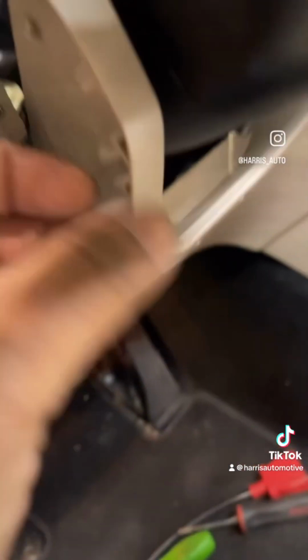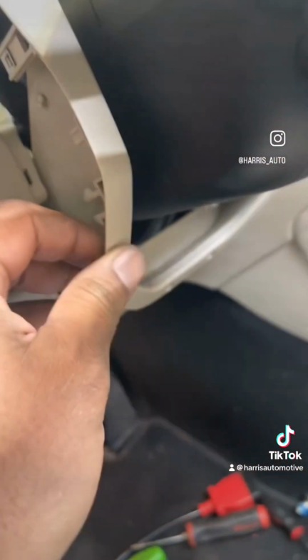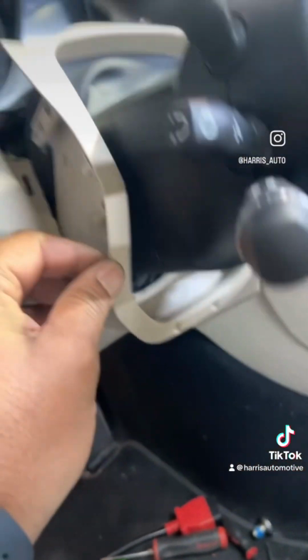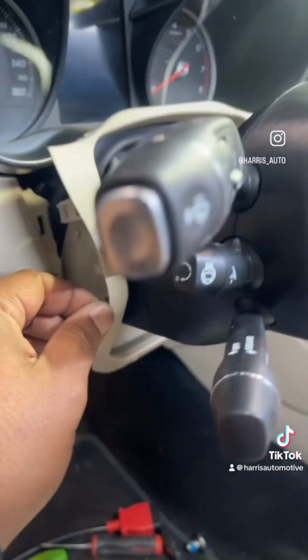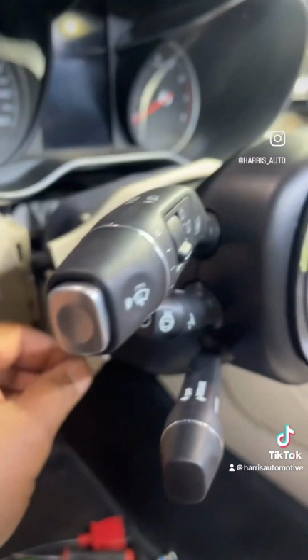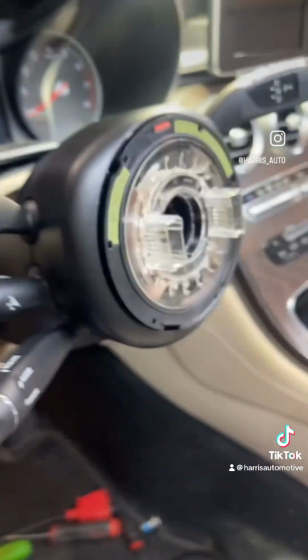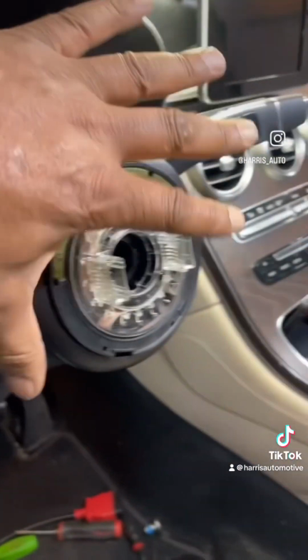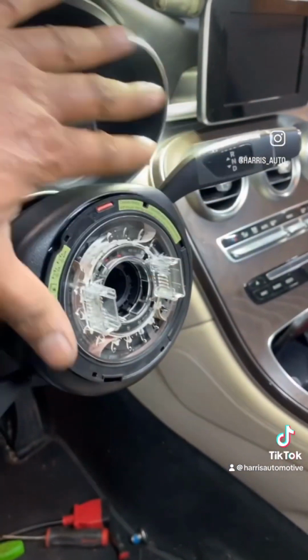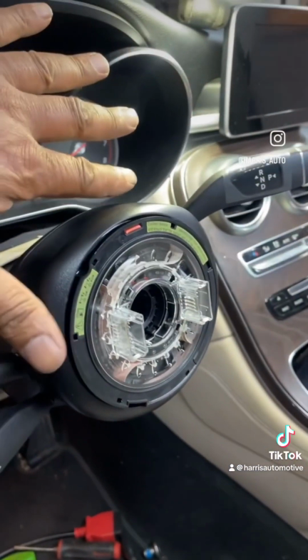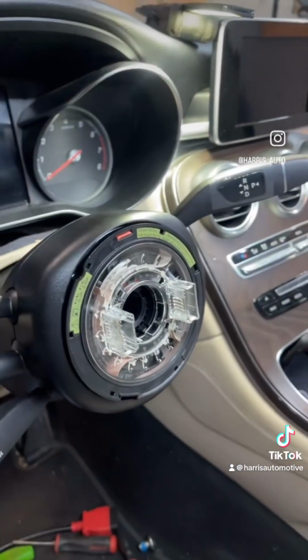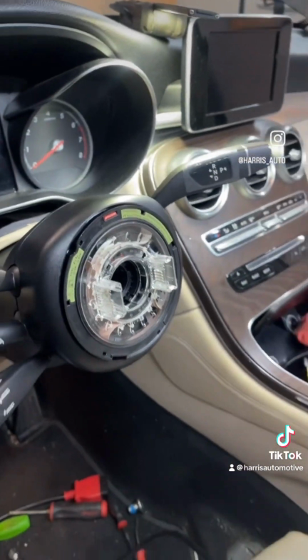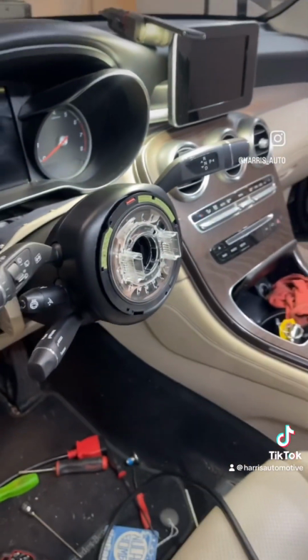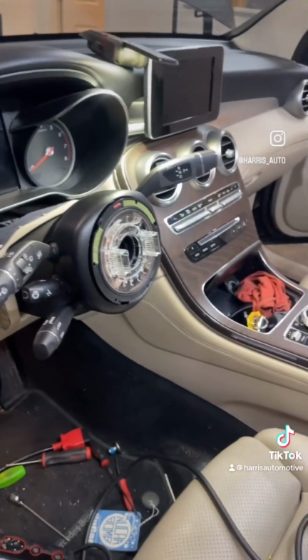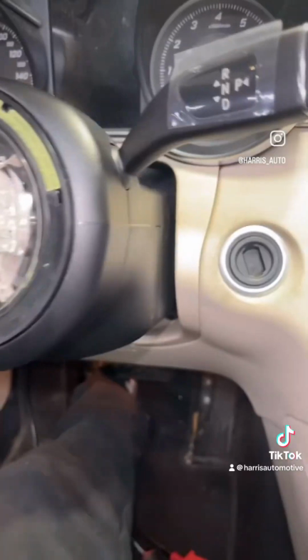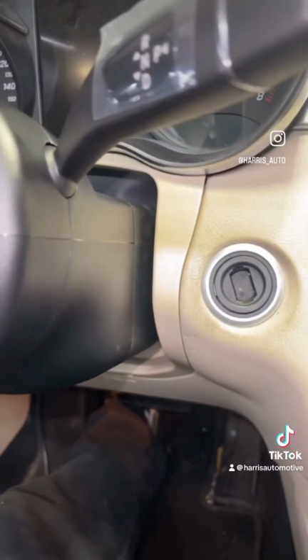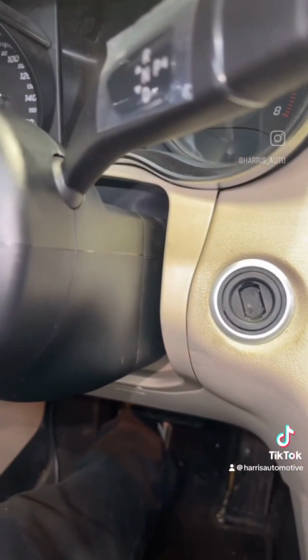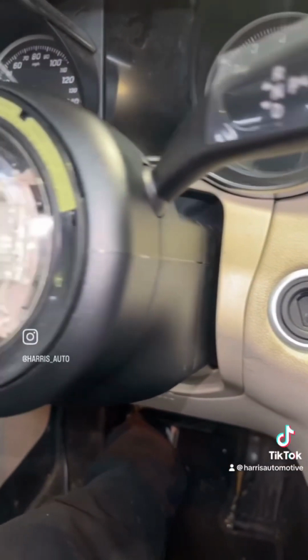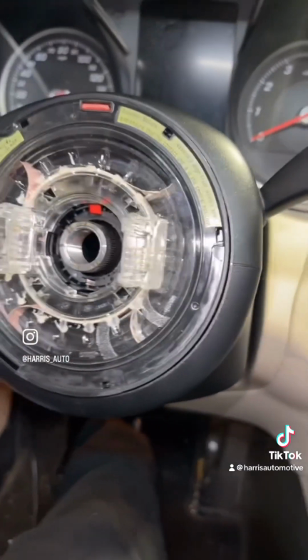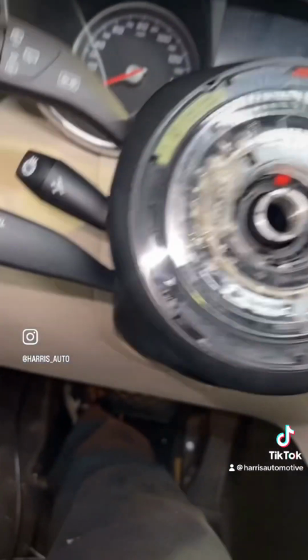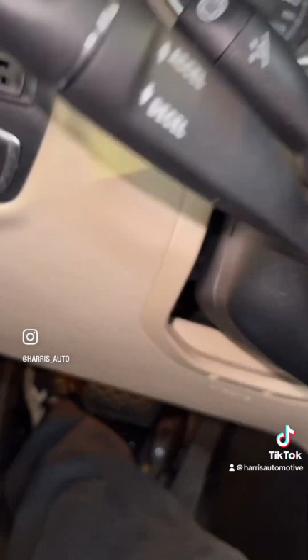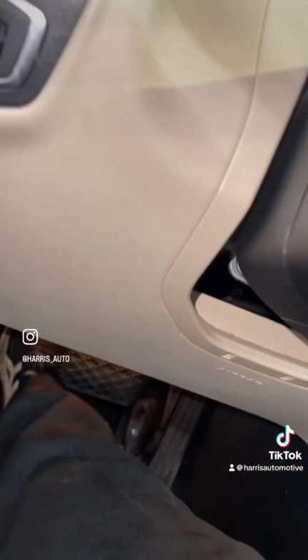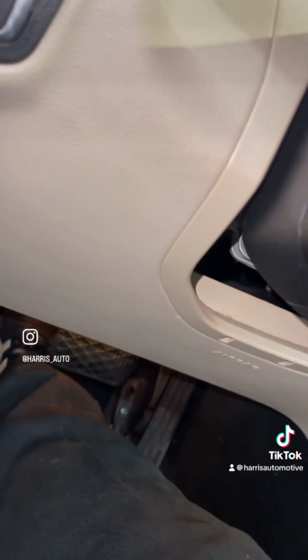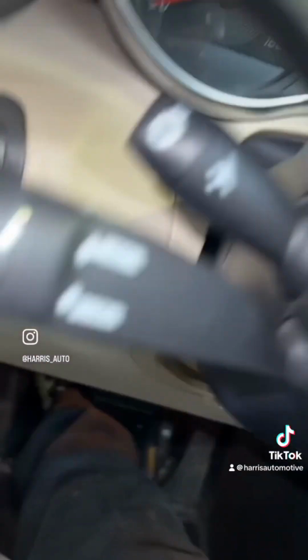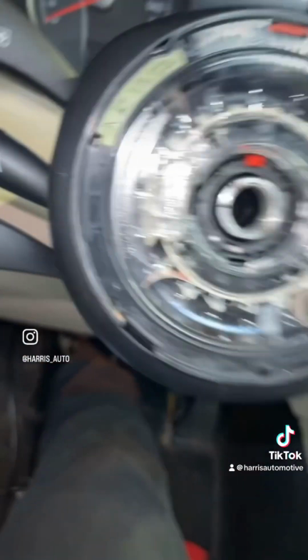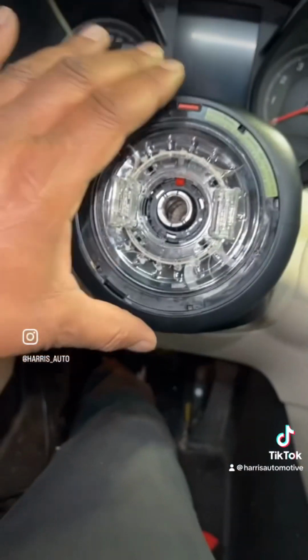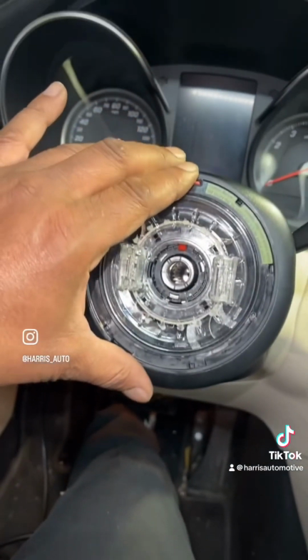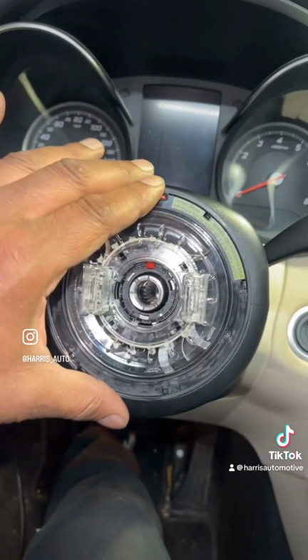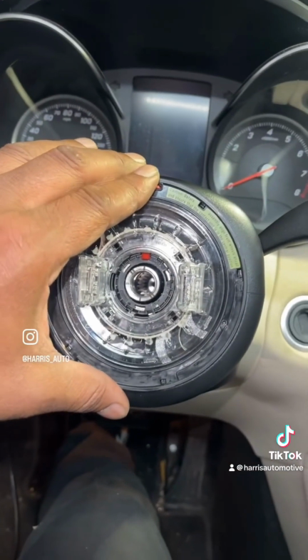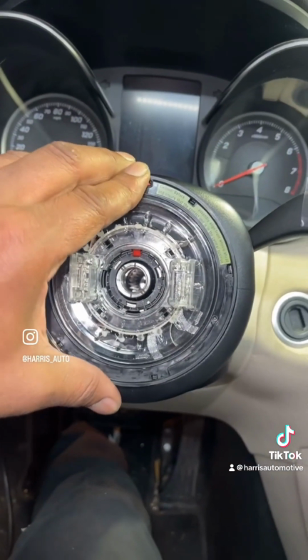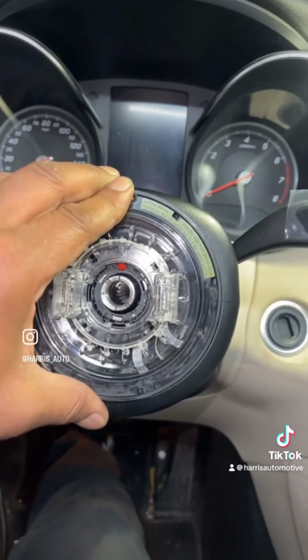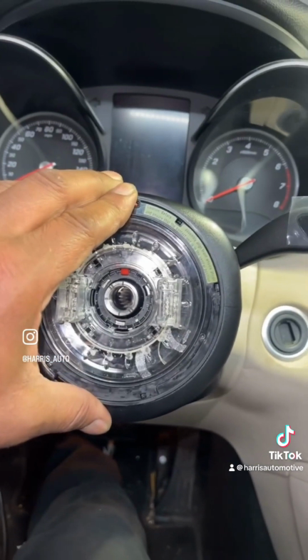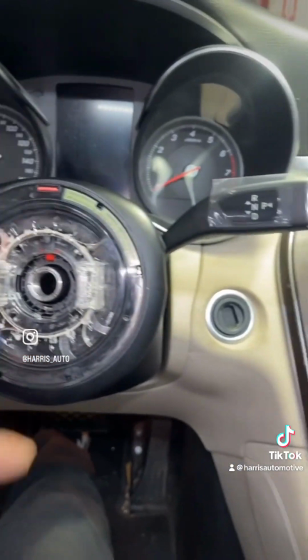We have the panel here mounted to it. I'm going to need two hands to get this to slide down. So just that simple — we have the covers in place, they just kind of snap in. This slides on, it's keyed, it's locked in place.